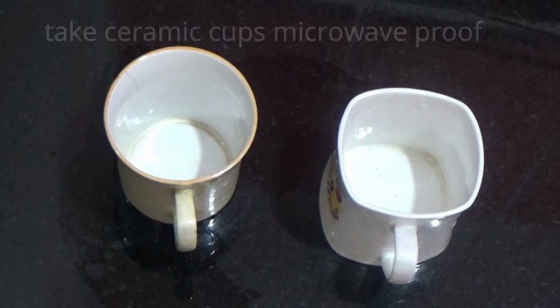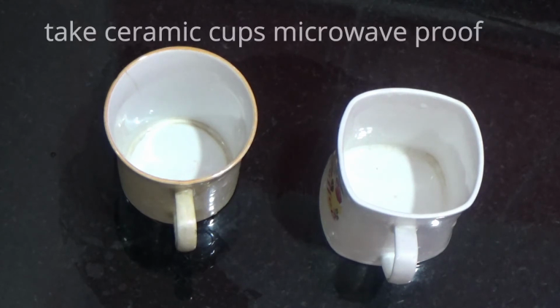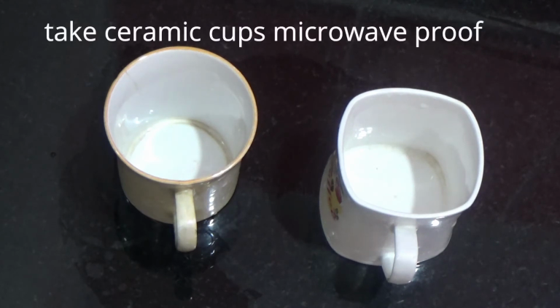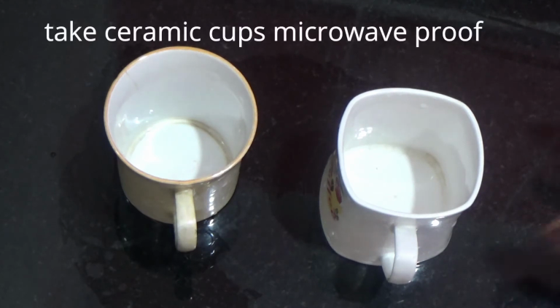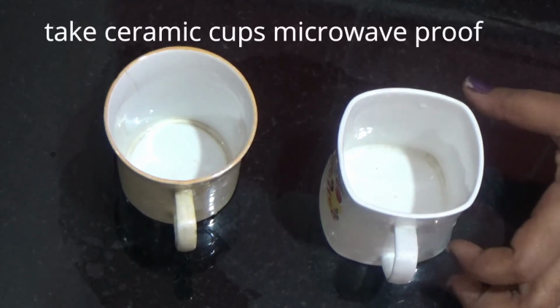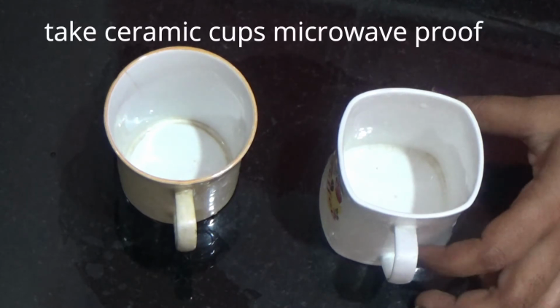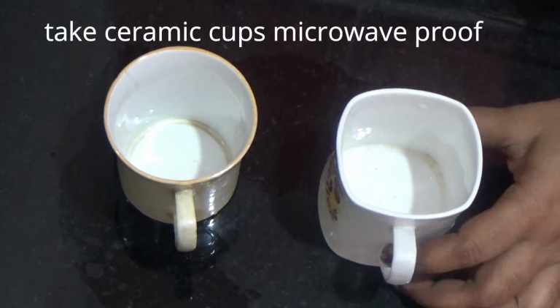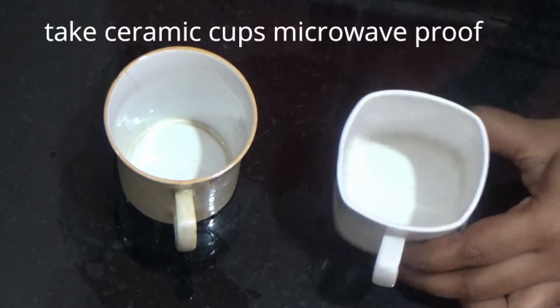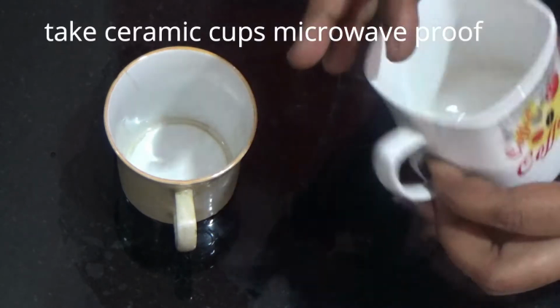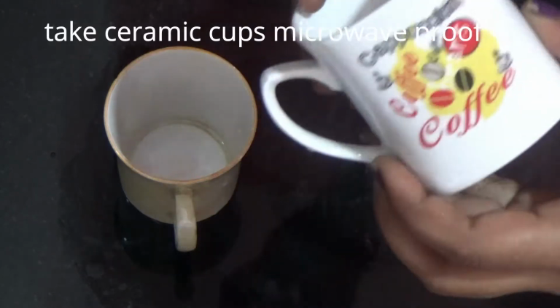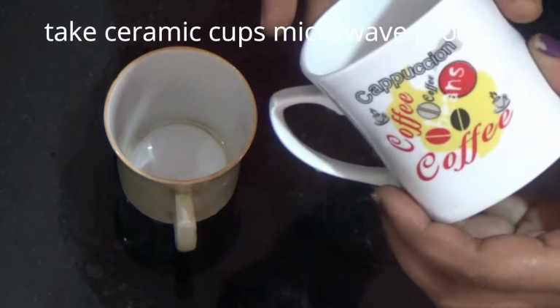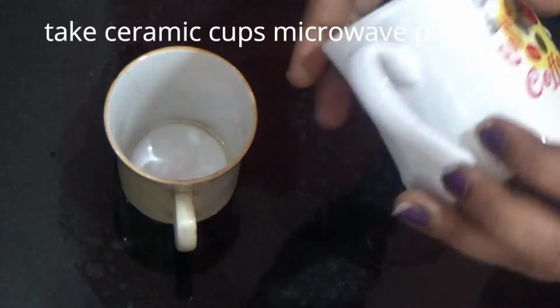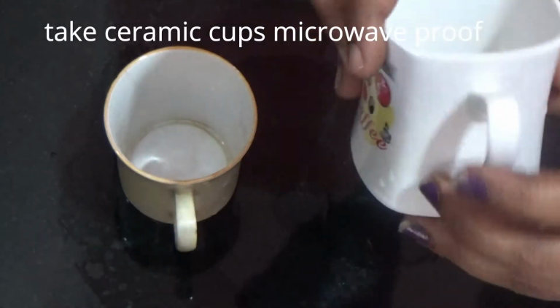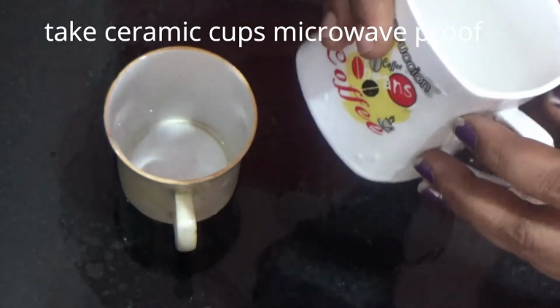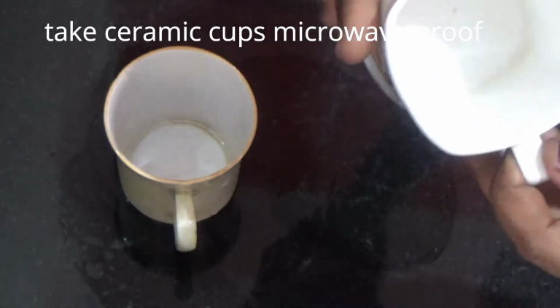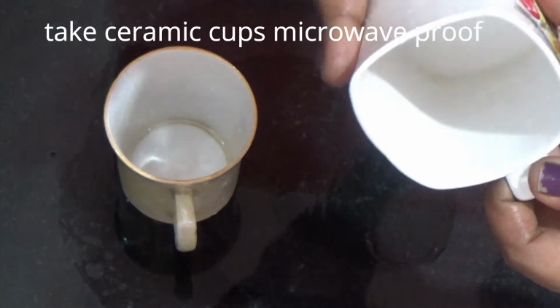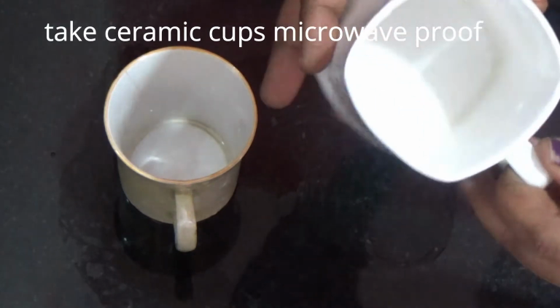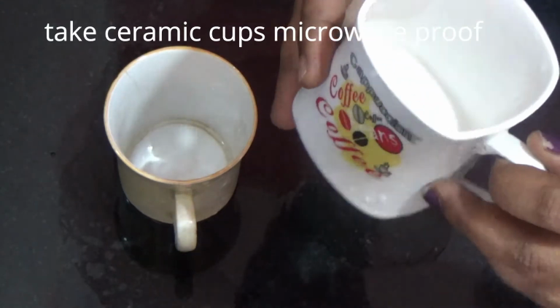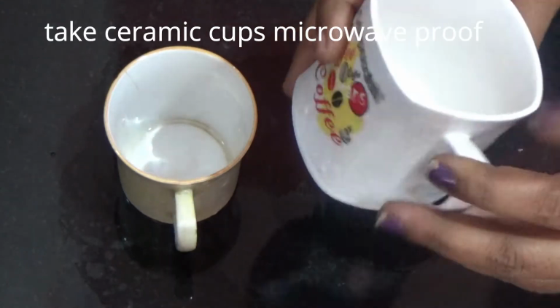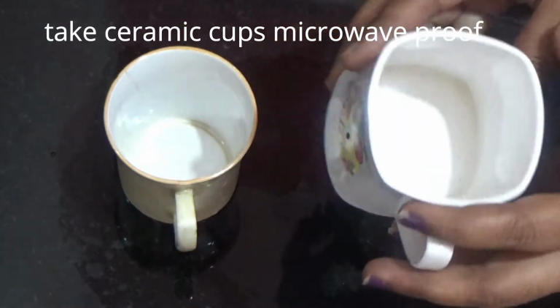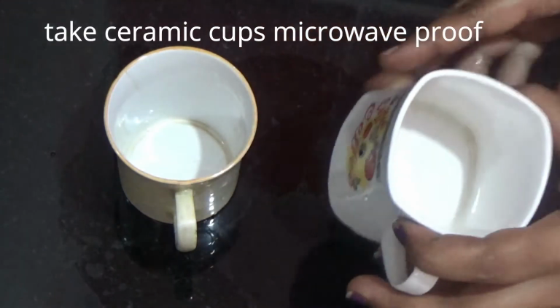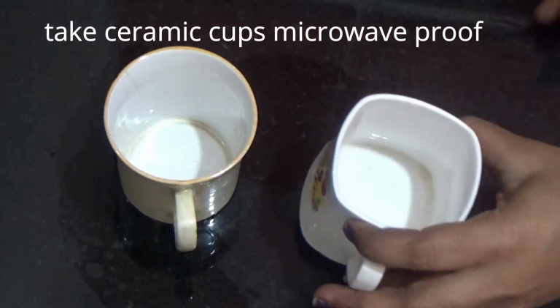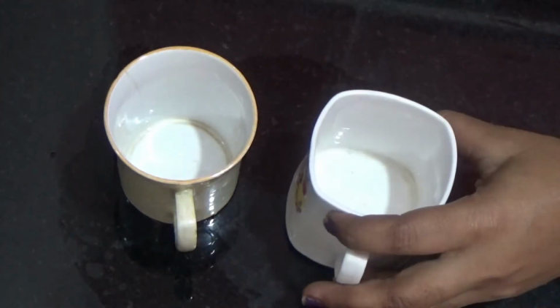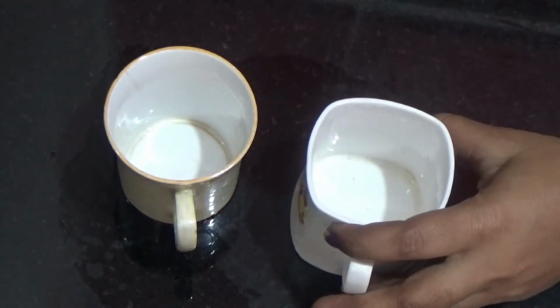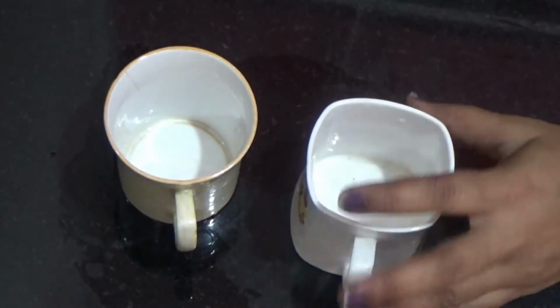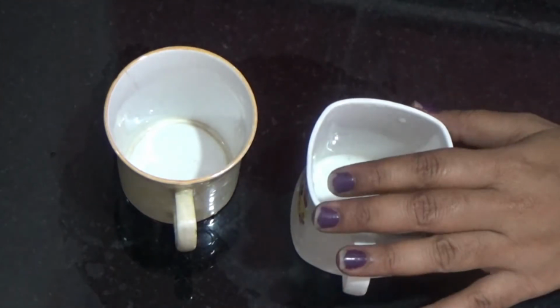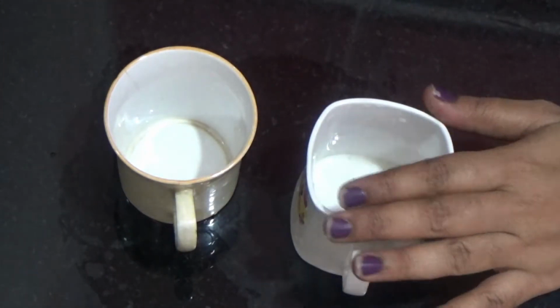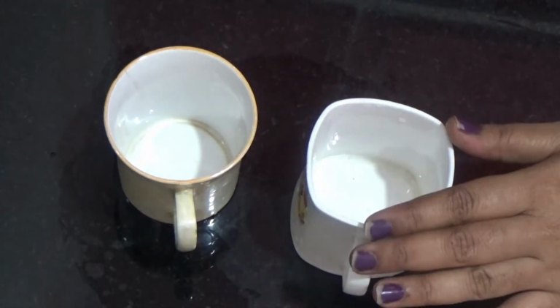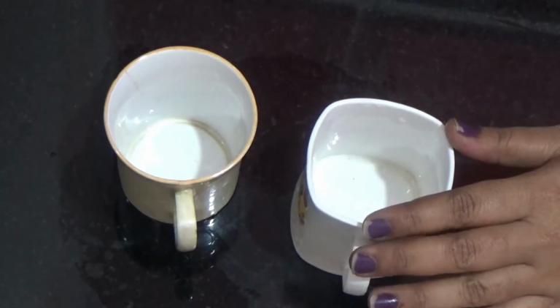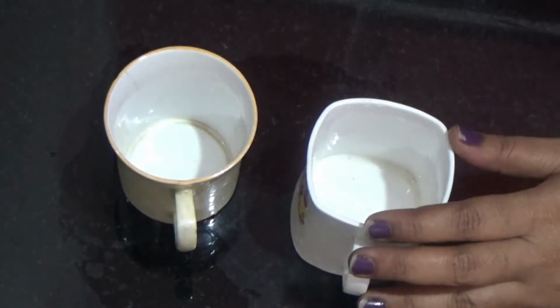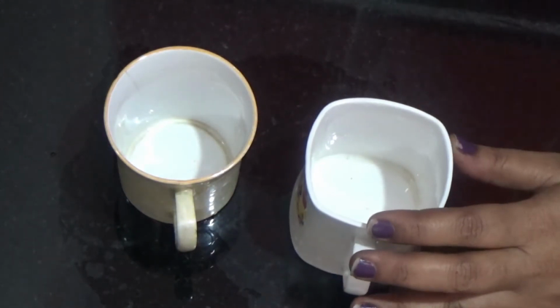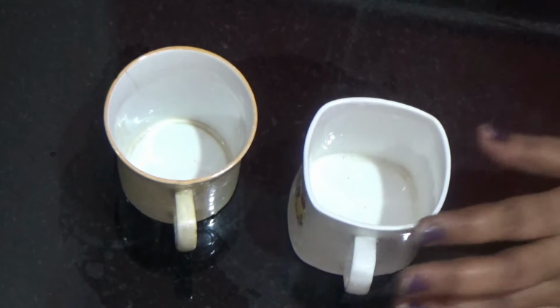Now I will add 2 ceramic cups. Now I will add 2 cups.